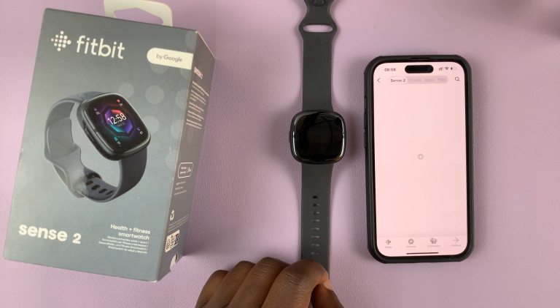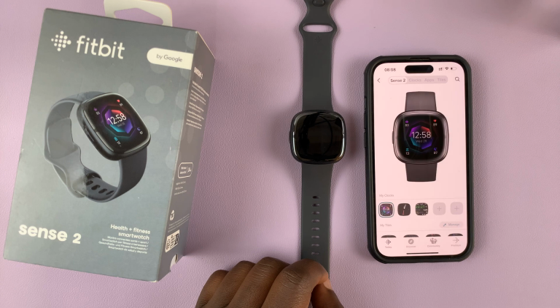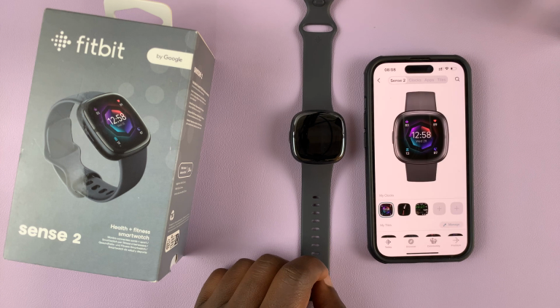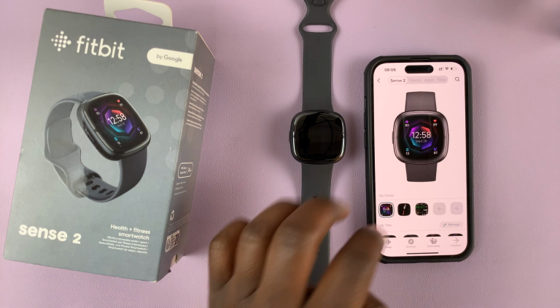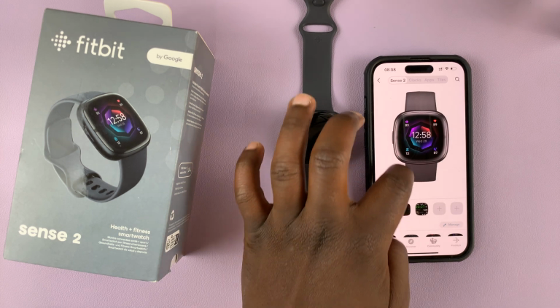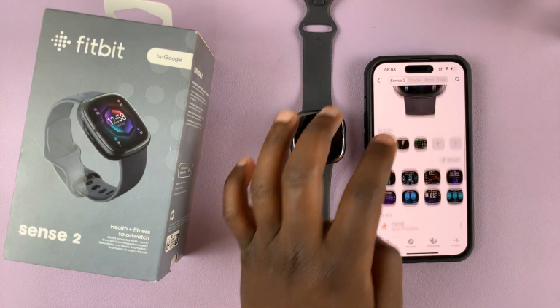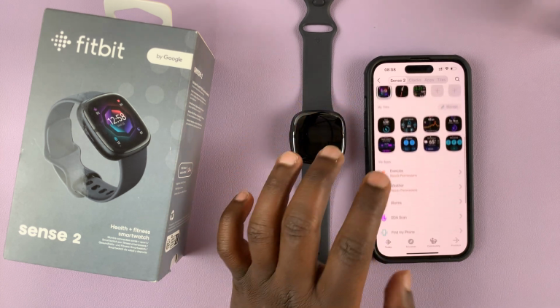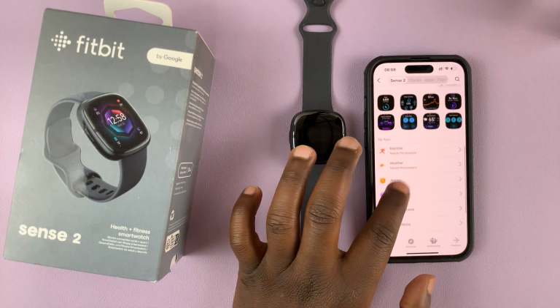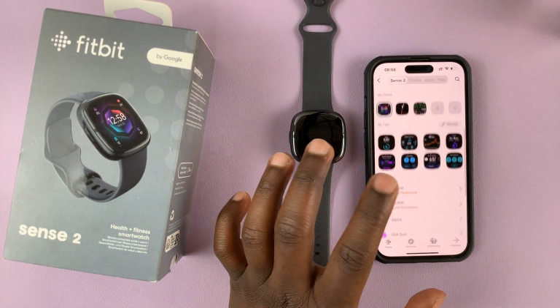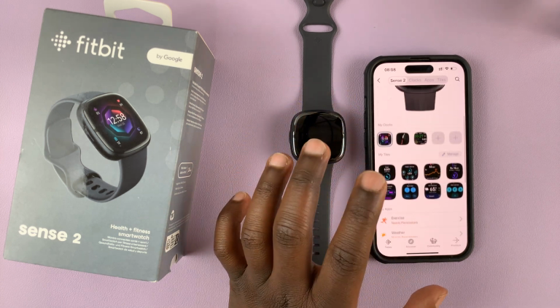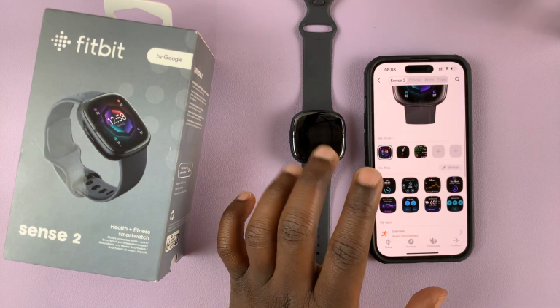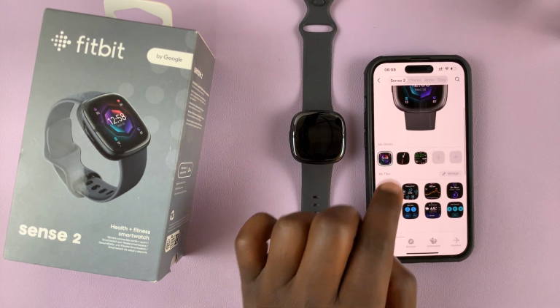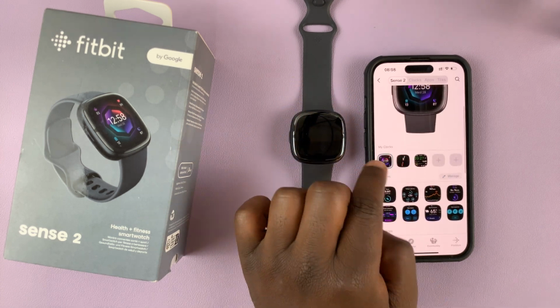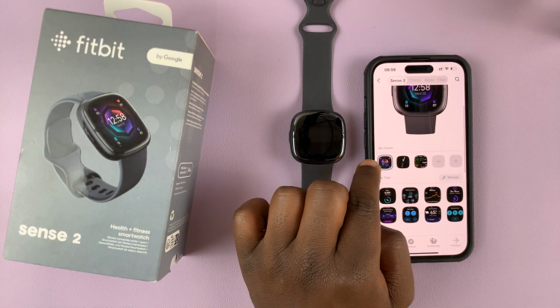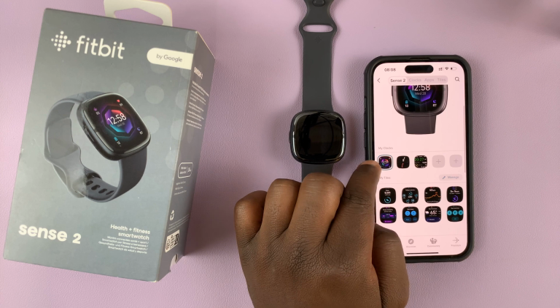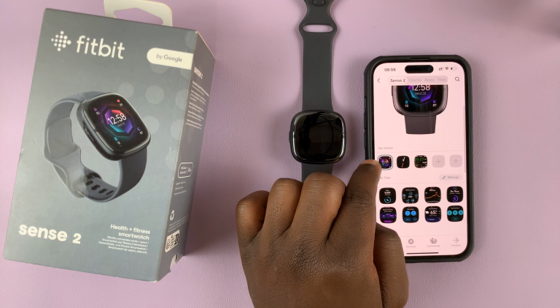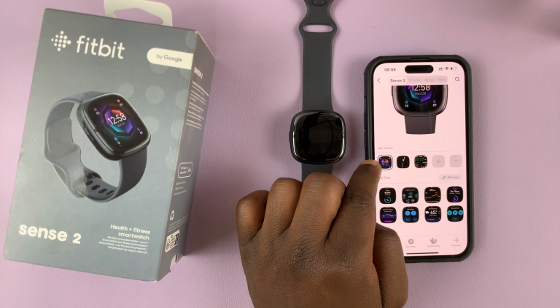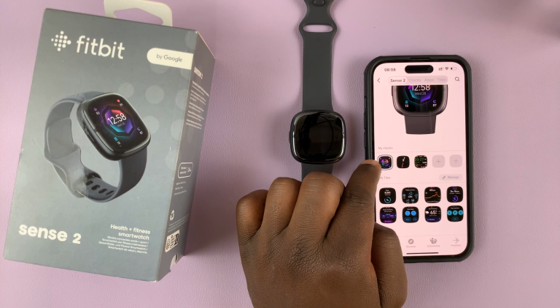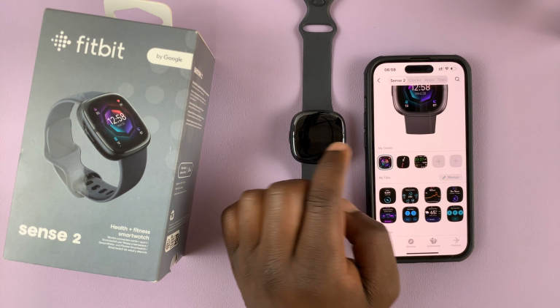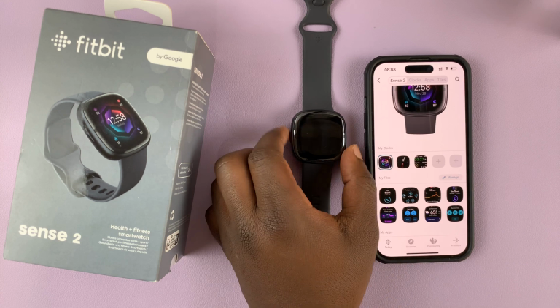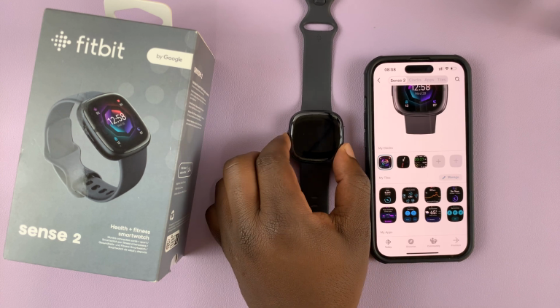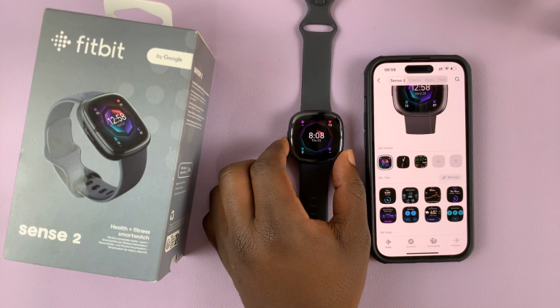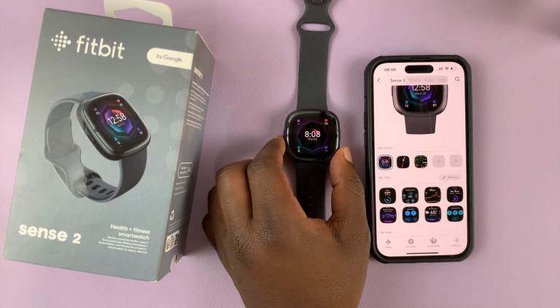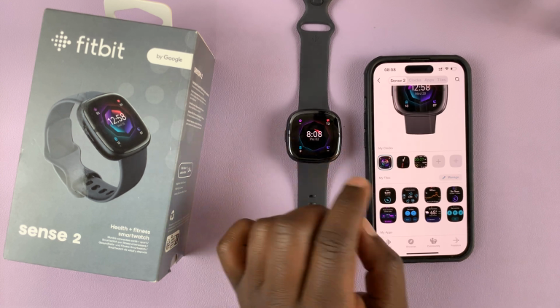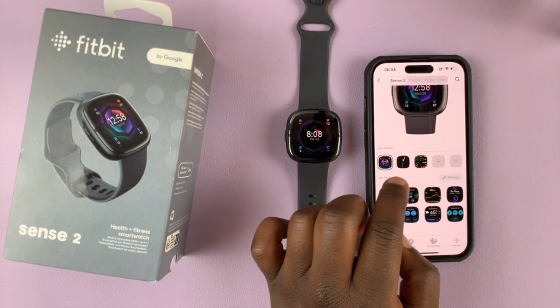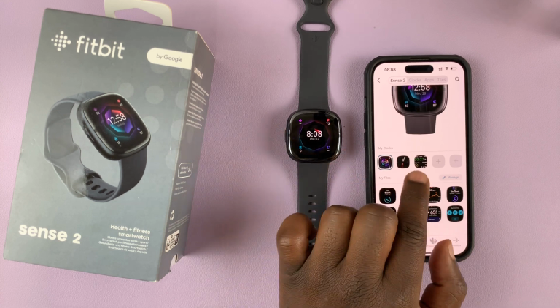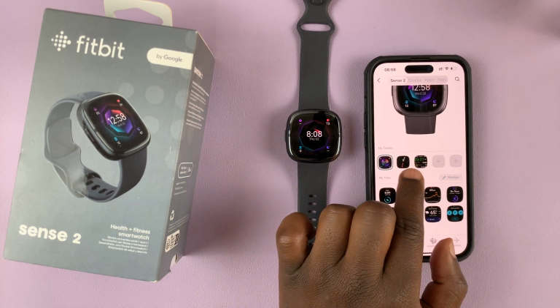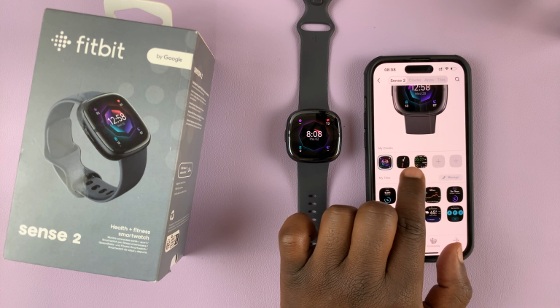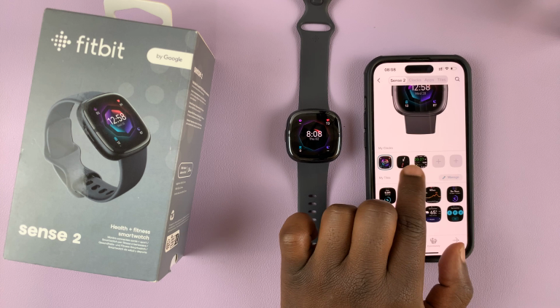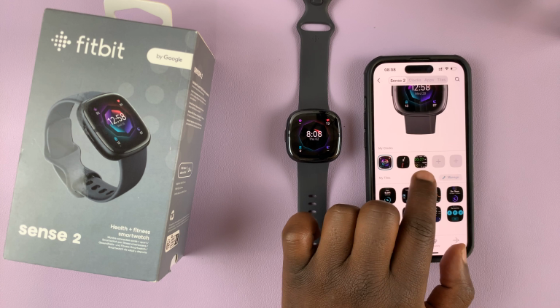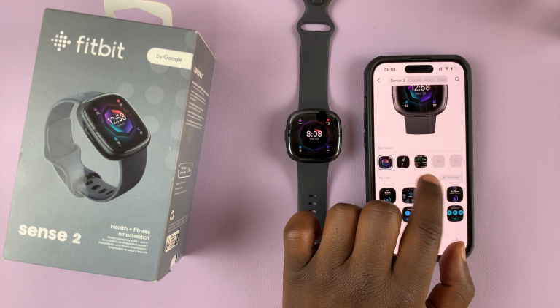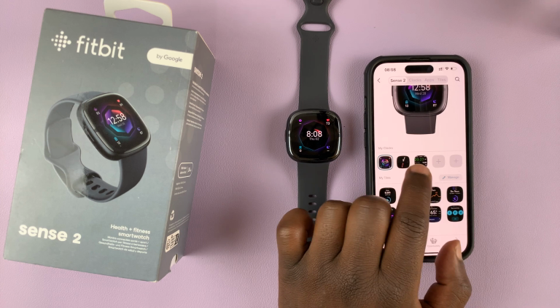Under Gallery you can see everything that's installed on the watch. You can see this is the active clock face — the one currently on the watch — and then there are these two other clock faces that I had installed.